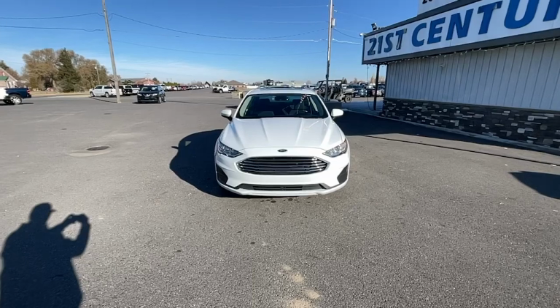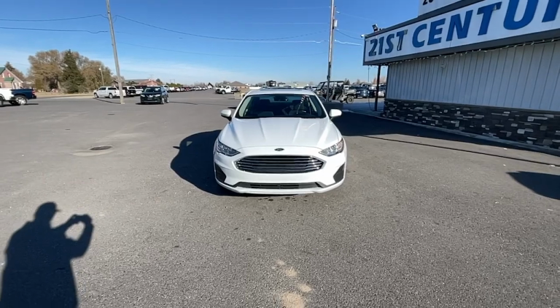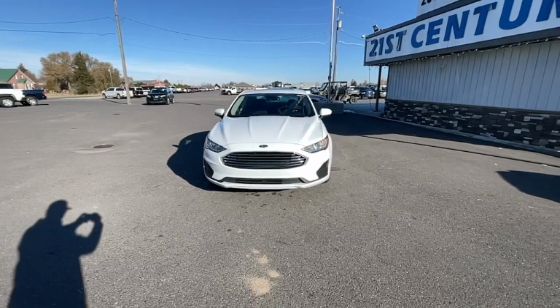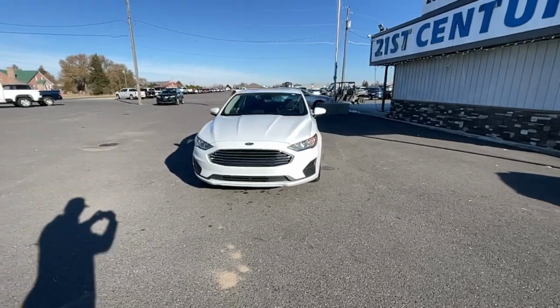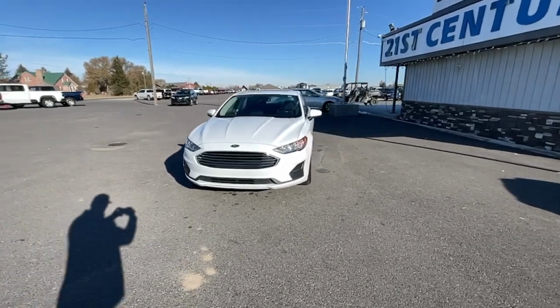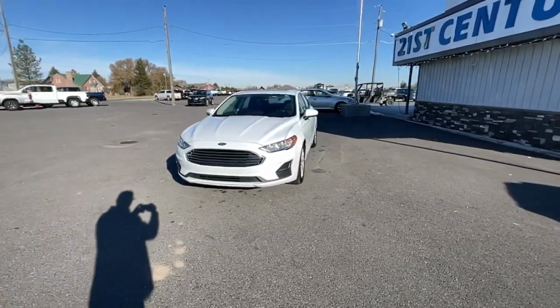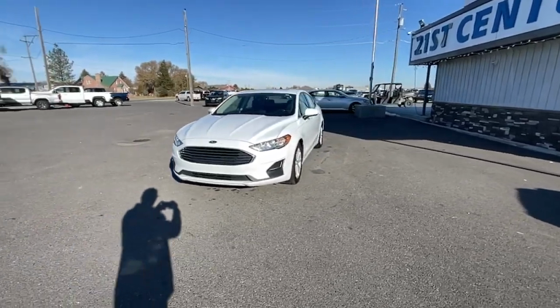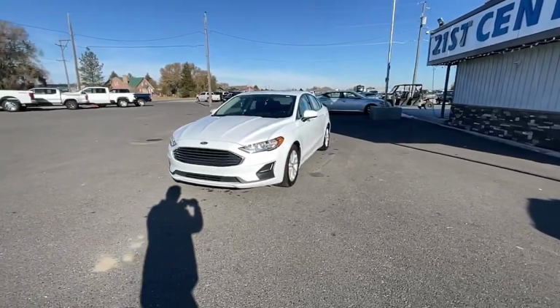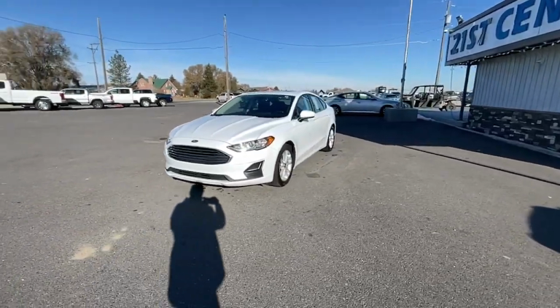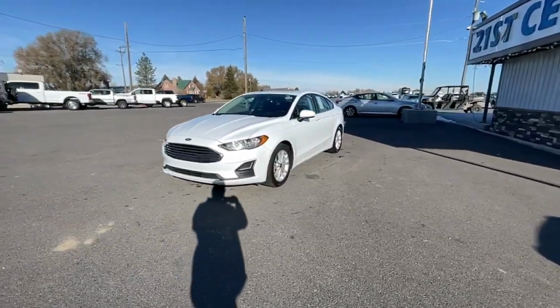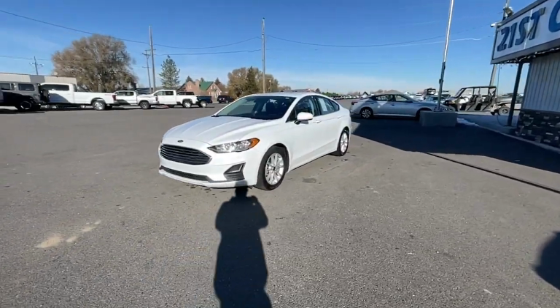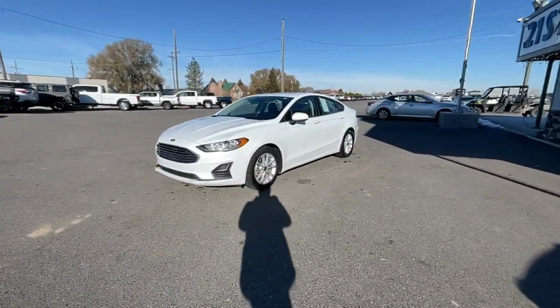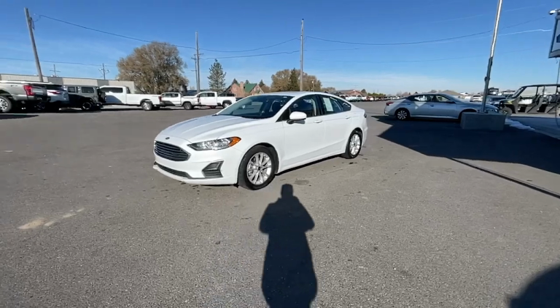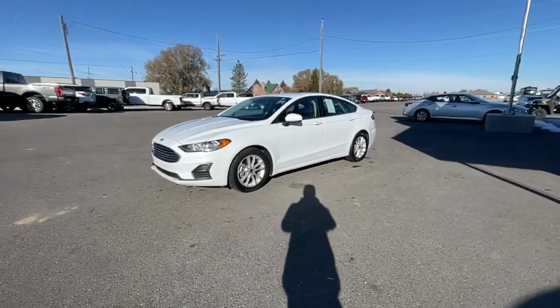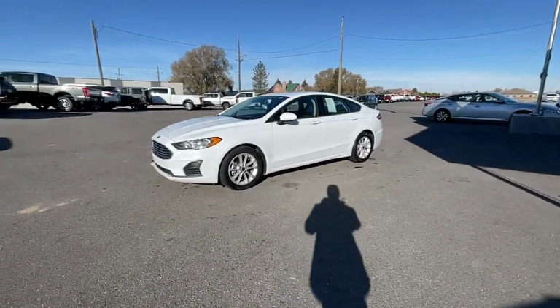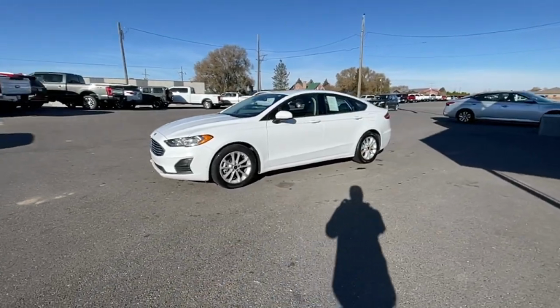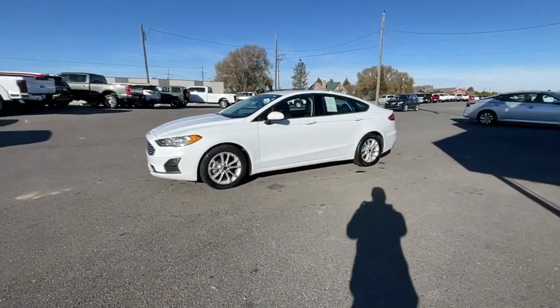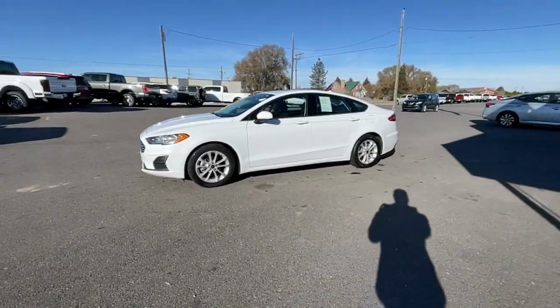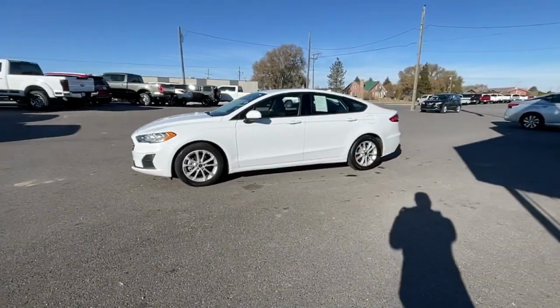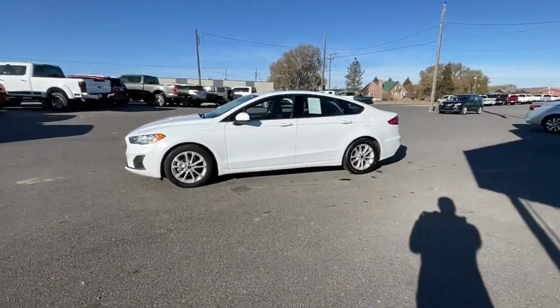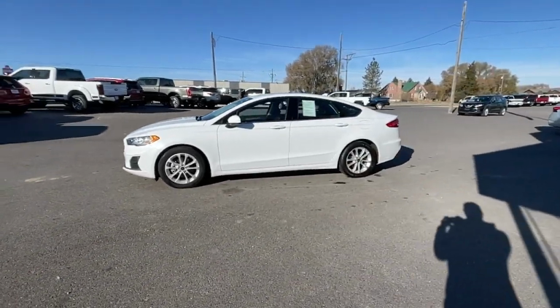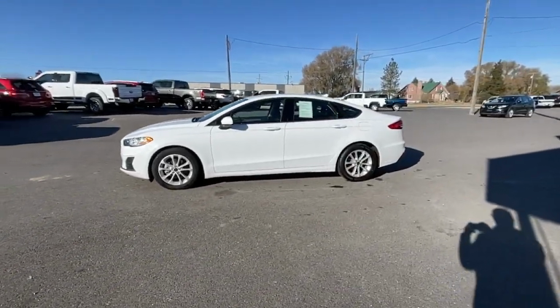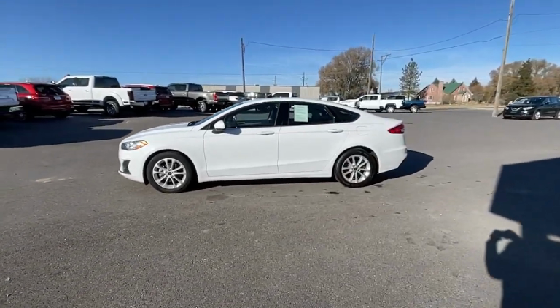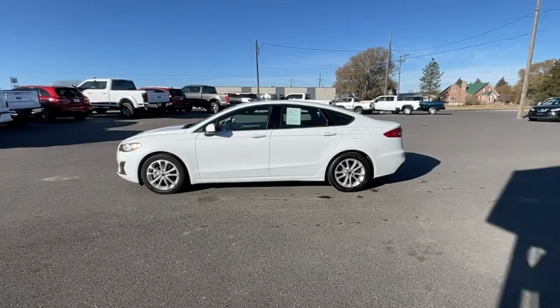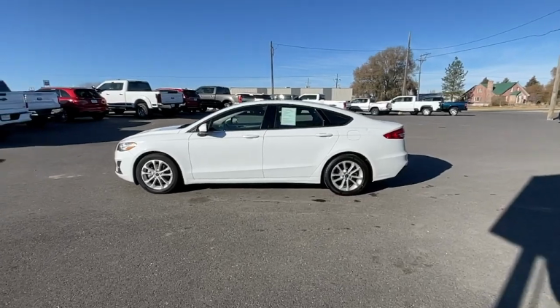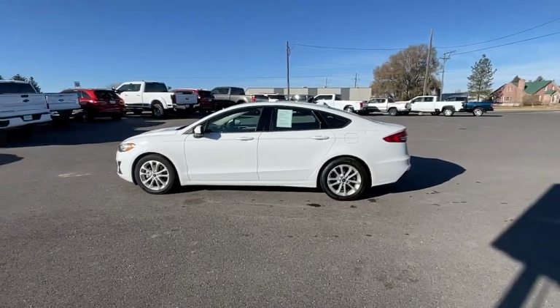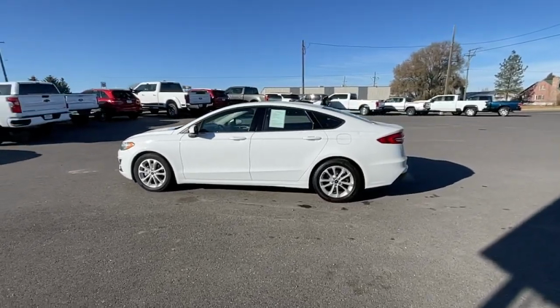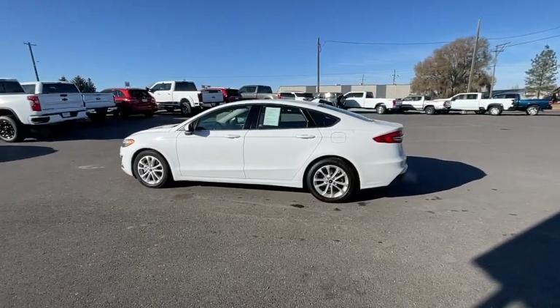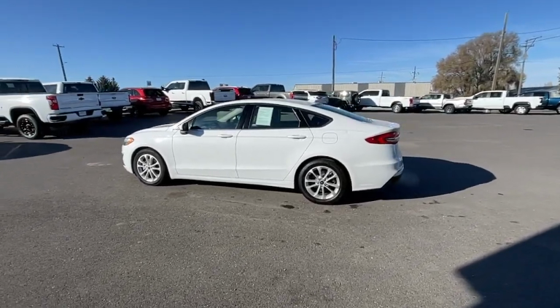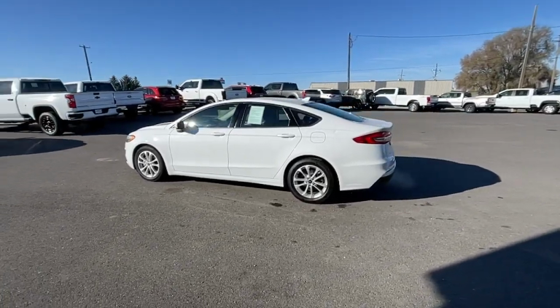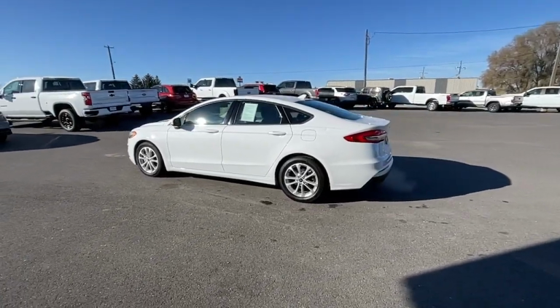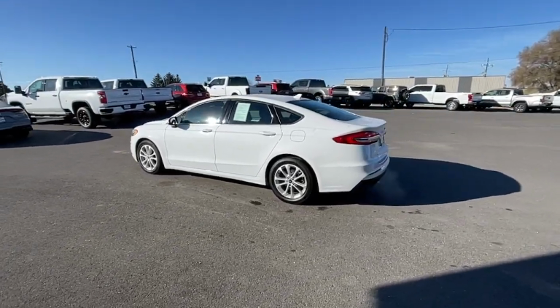You'll have love at first sight with the 2020 Ford Fusion. This vehicle is an outstanding buy with fewer than 60,000 miles on the odometer. Make every drive count in this sporty, sophisticated Fusion.